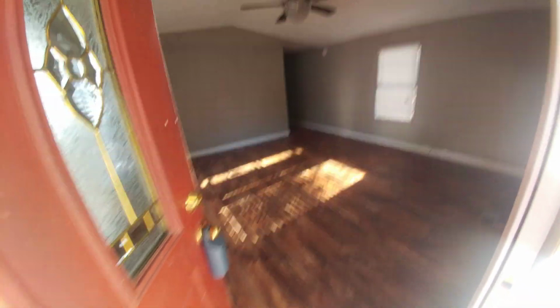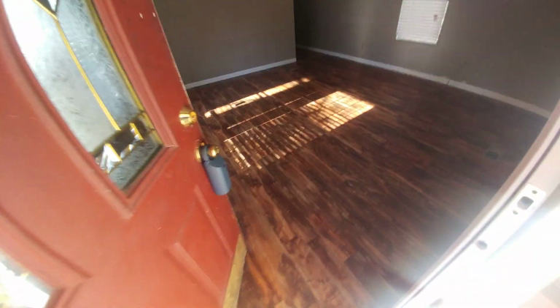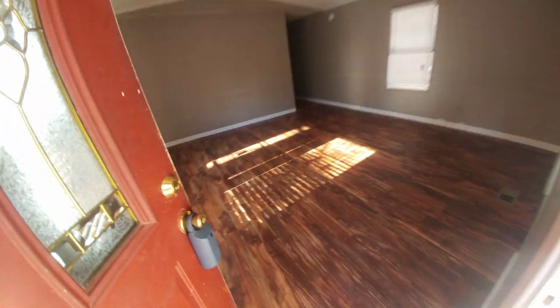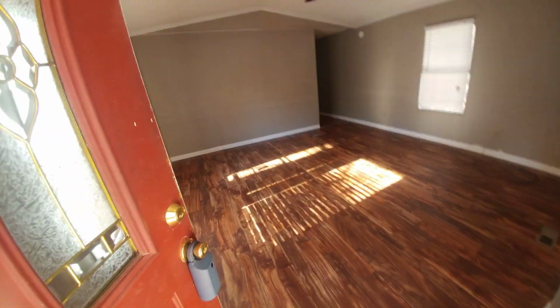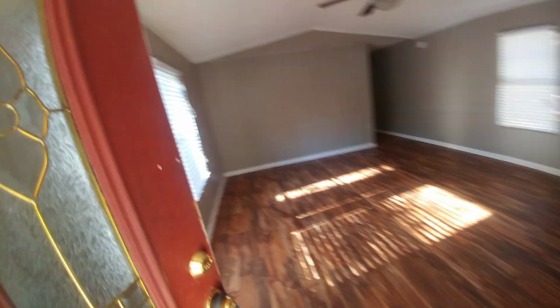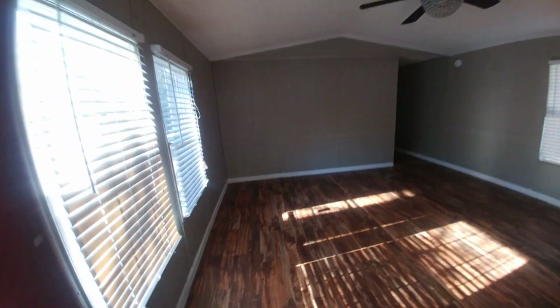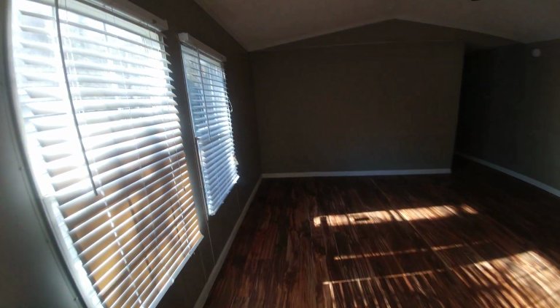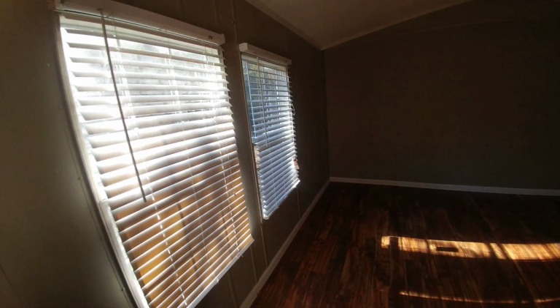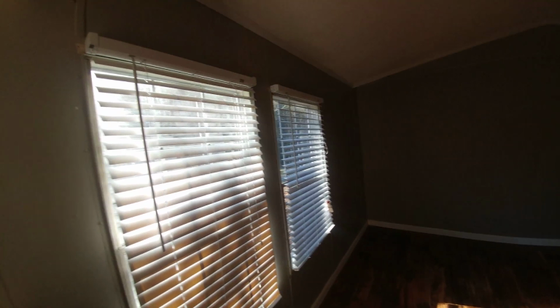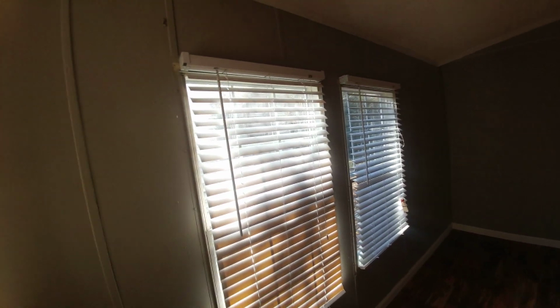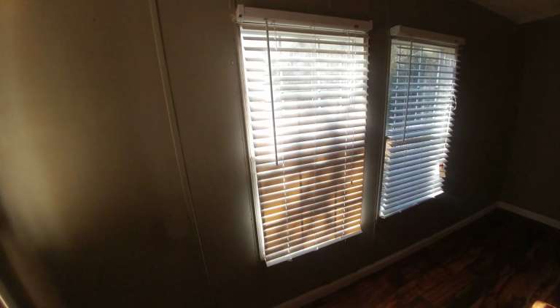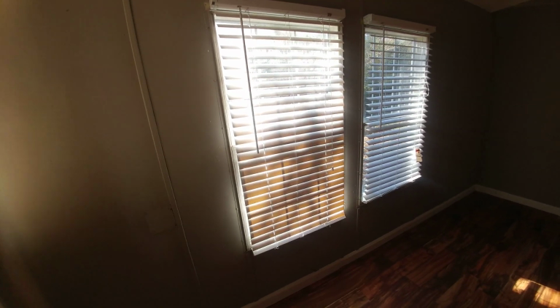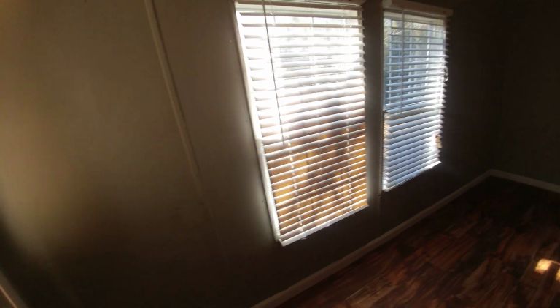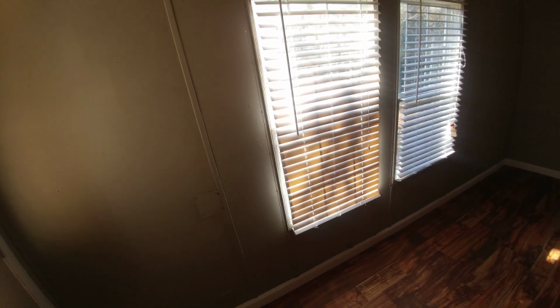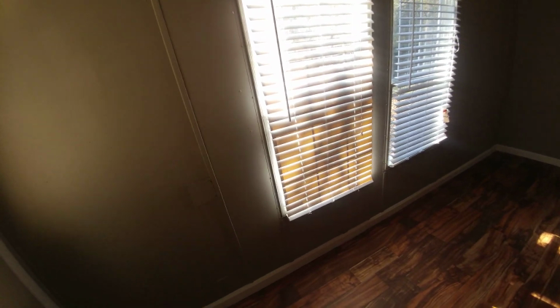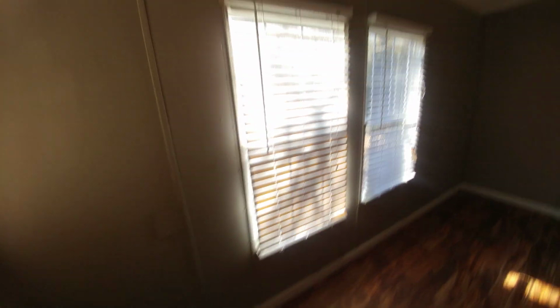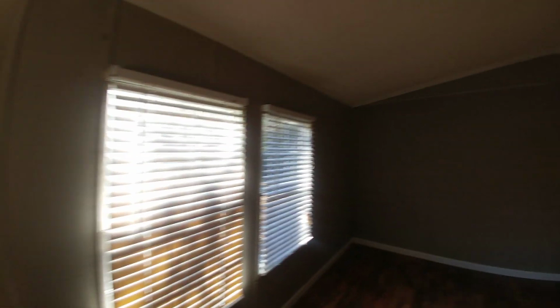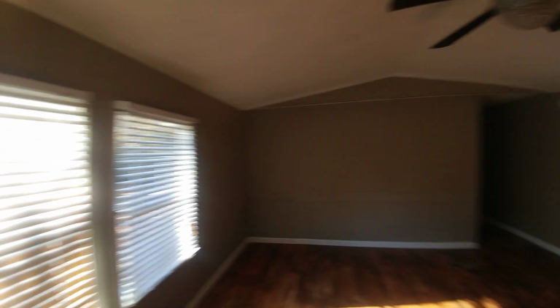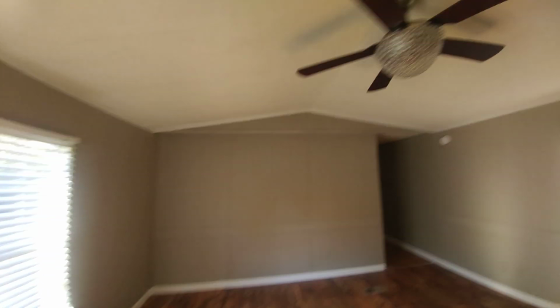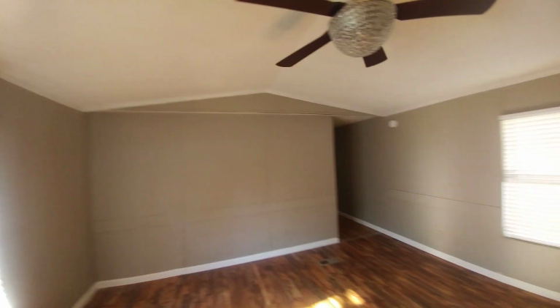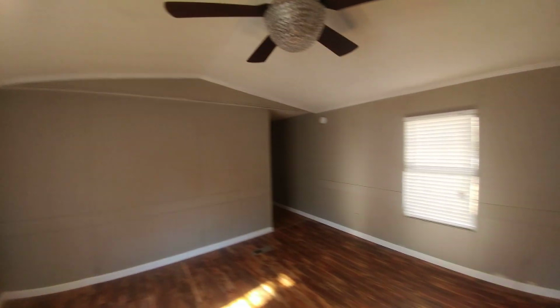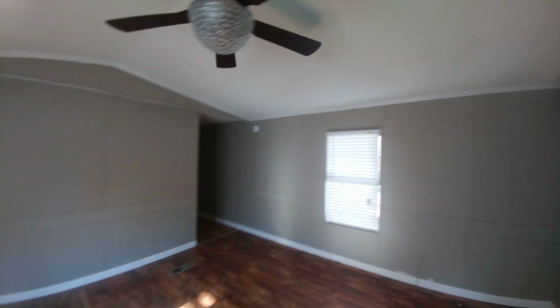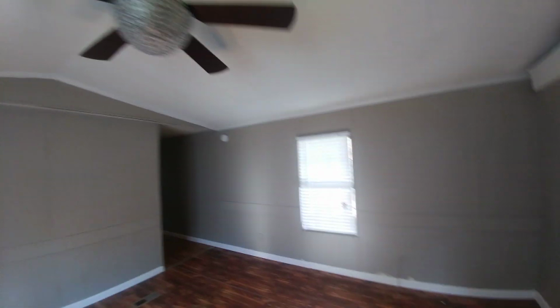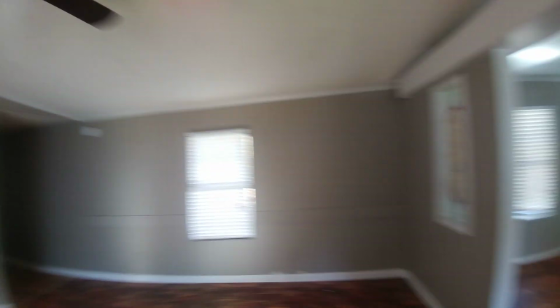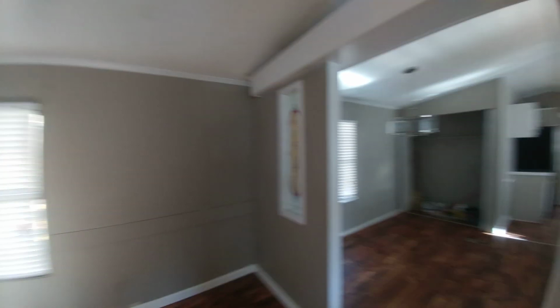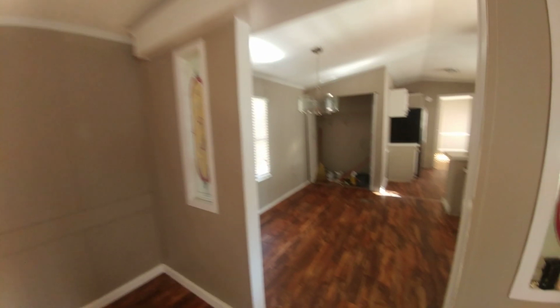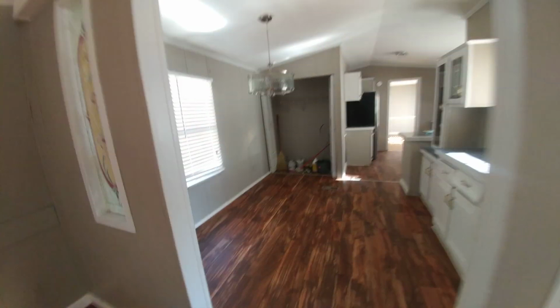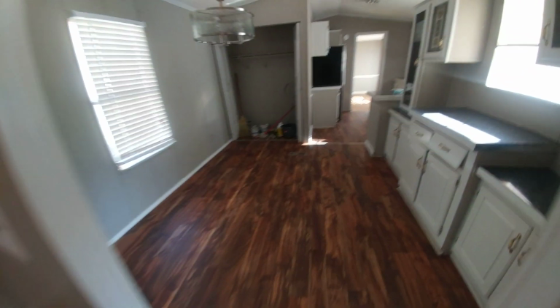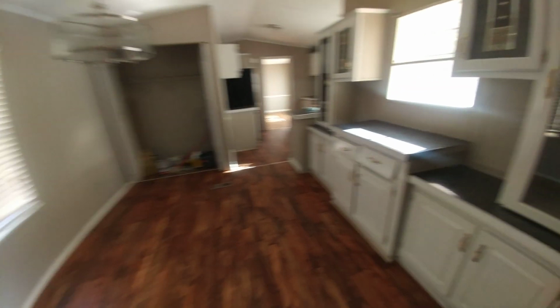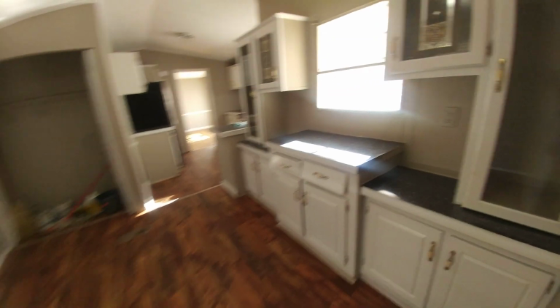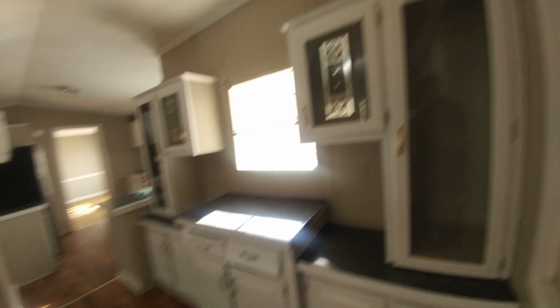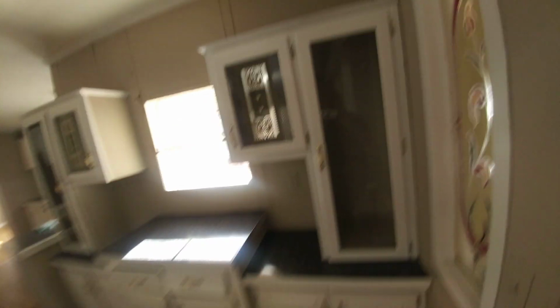I'm stepping inside so you can see what it looks like on the inside. The power's on, but the light may be out here. Here's the kitchen area.